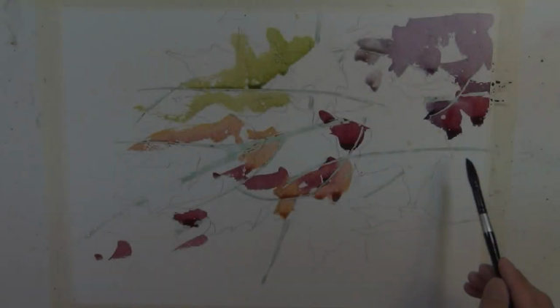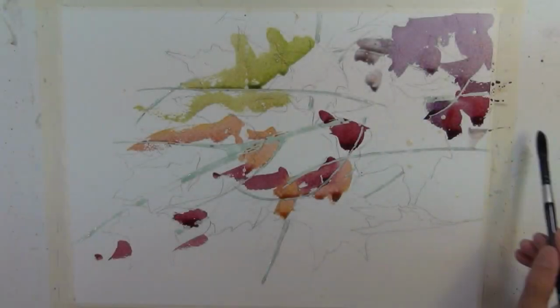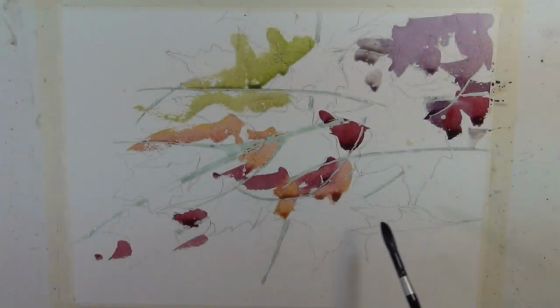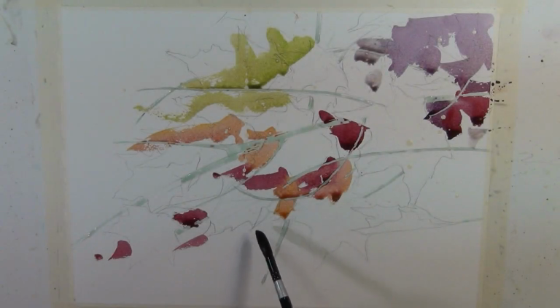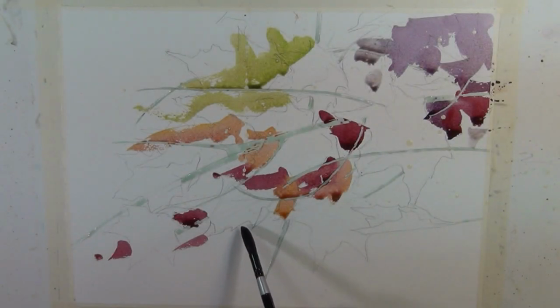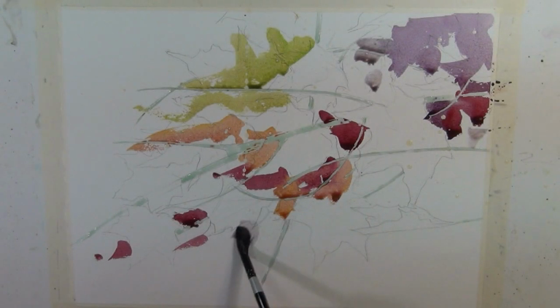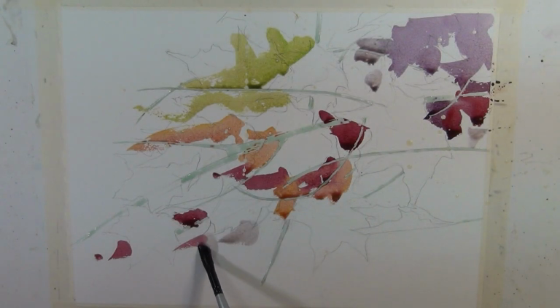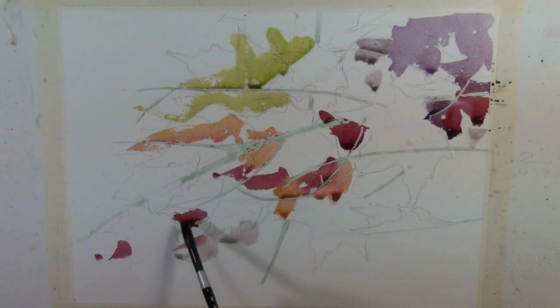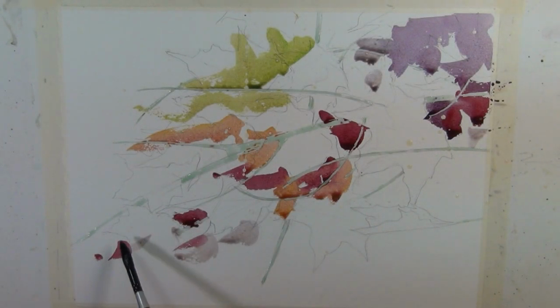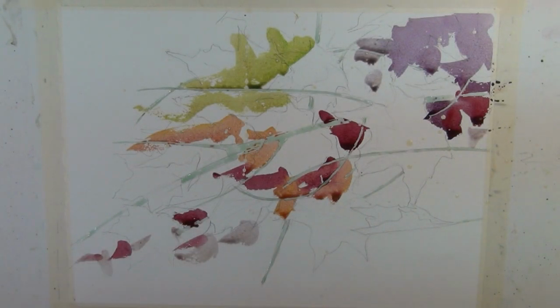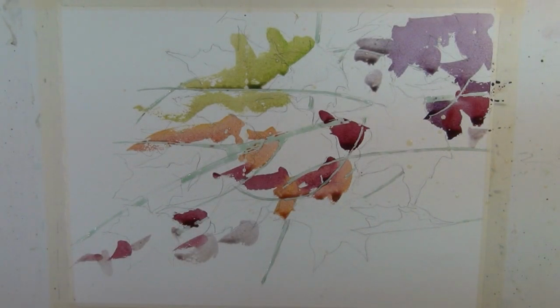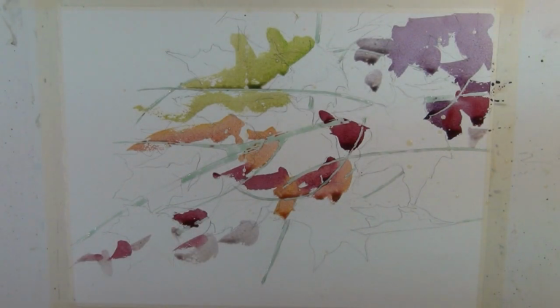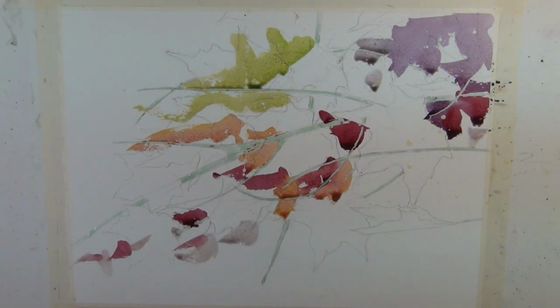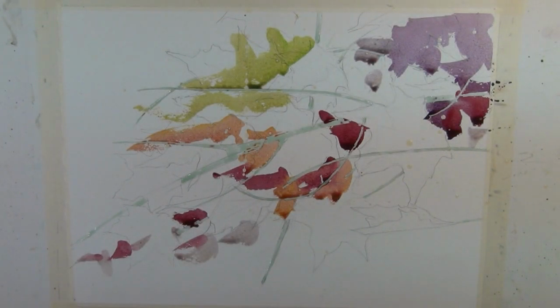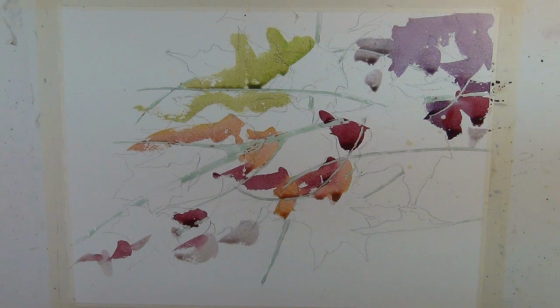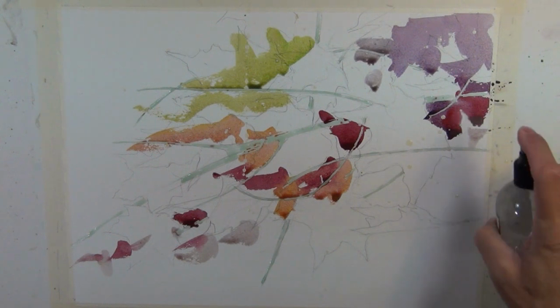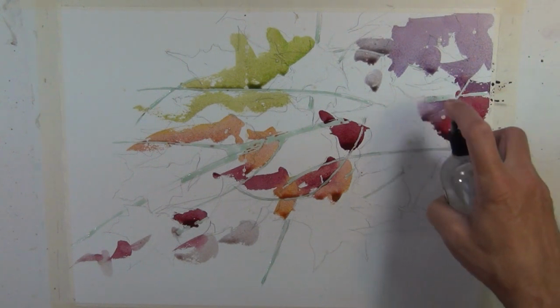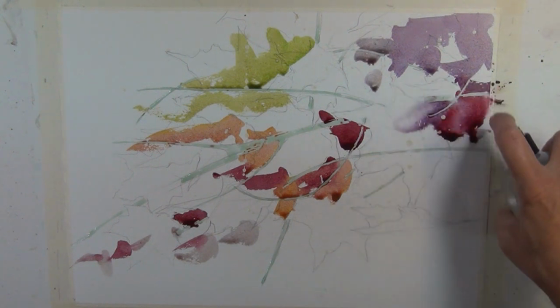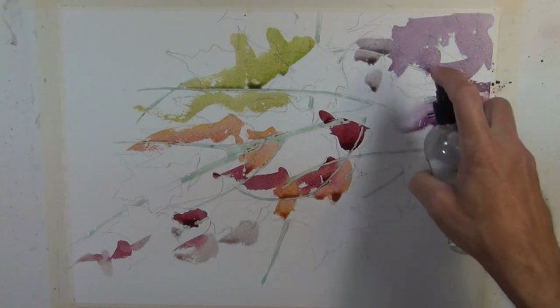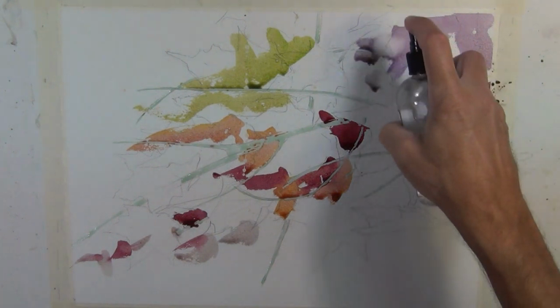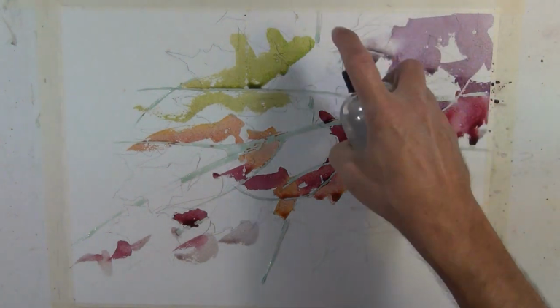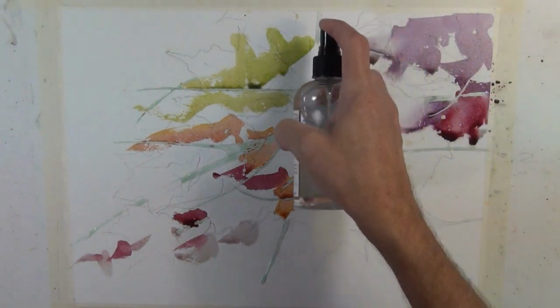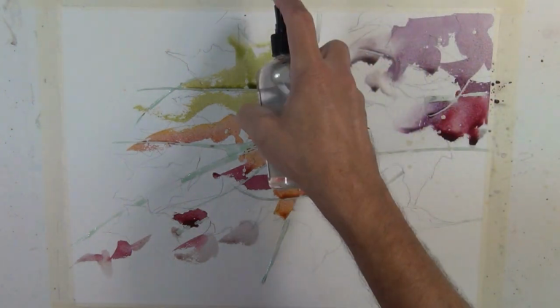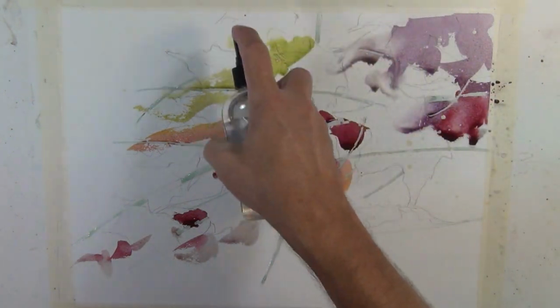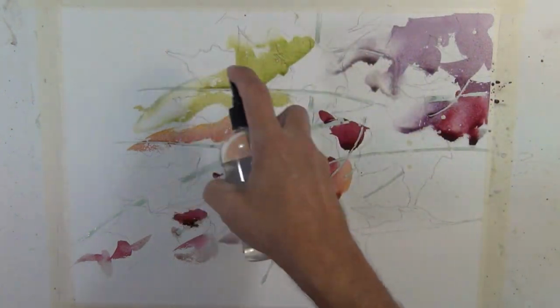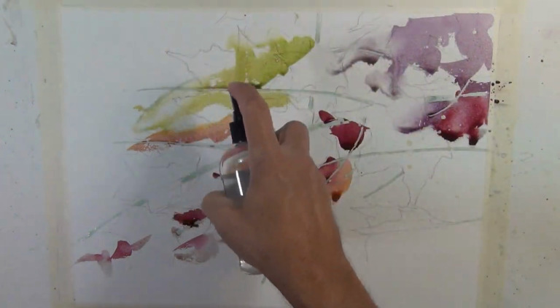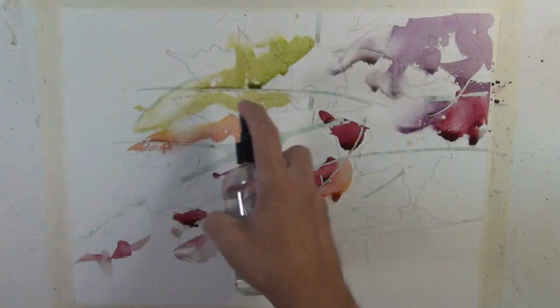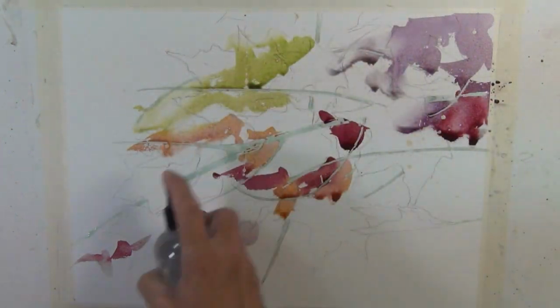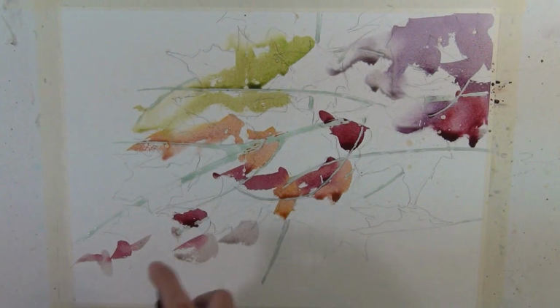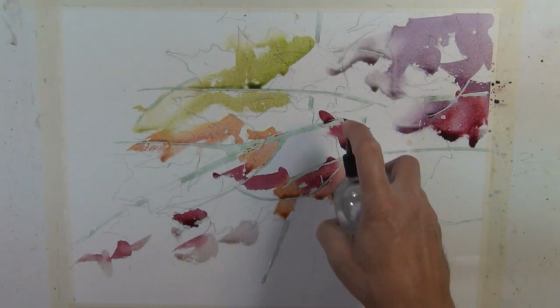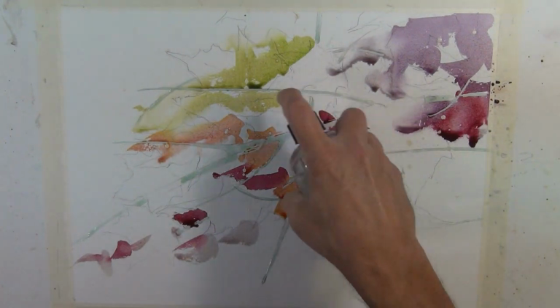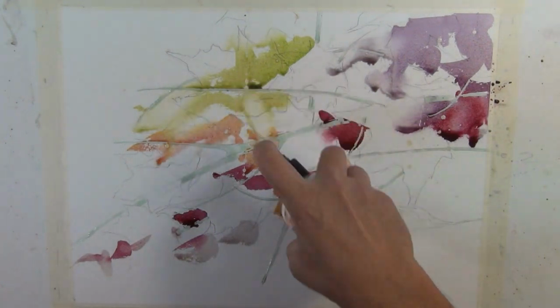Here's an example where I use the spray bottle. I often start my paintings by putting a very wet wash on top of a dry surface, and then I come in with a spray bottle and this soft mist.